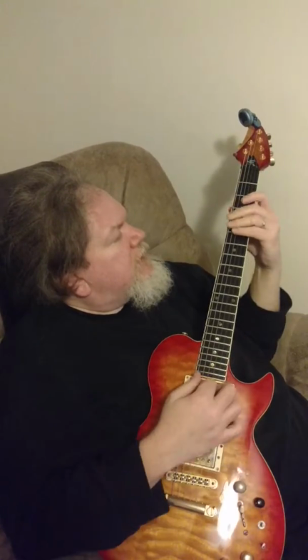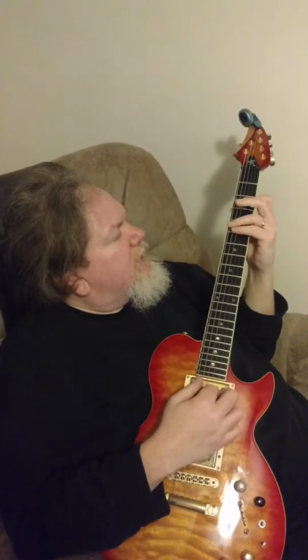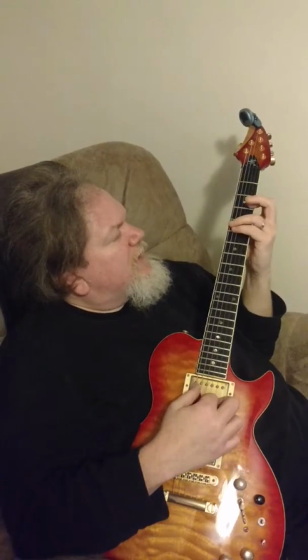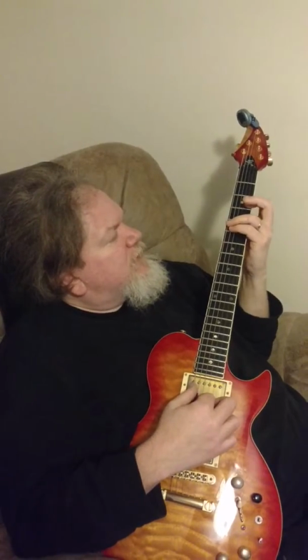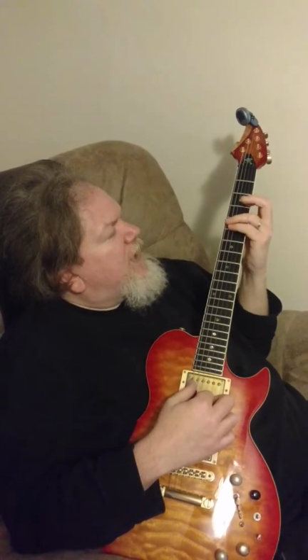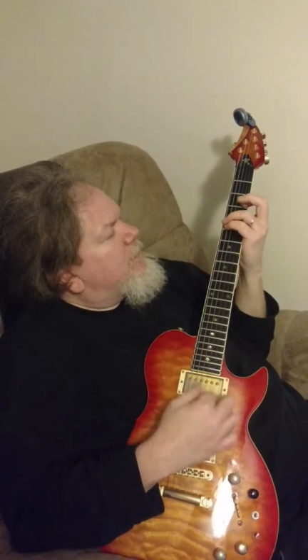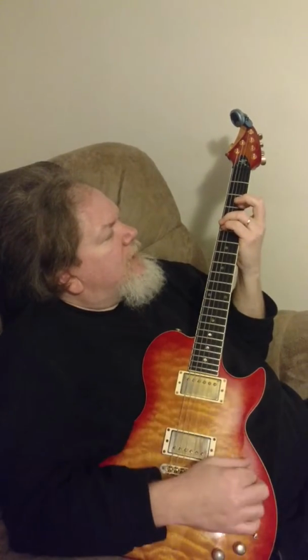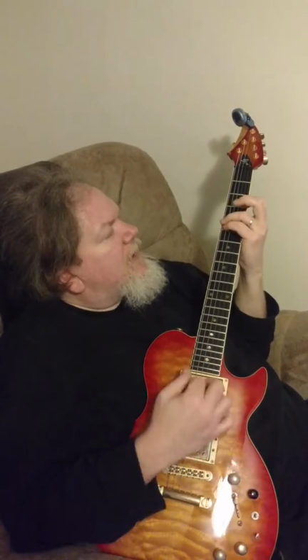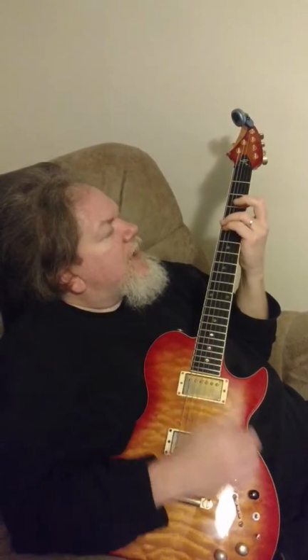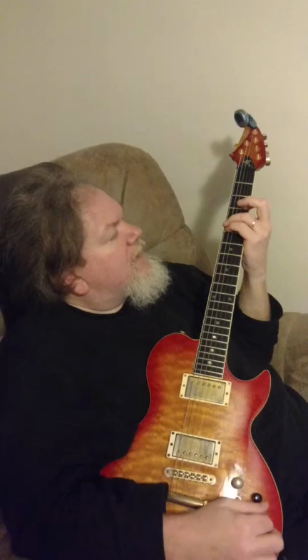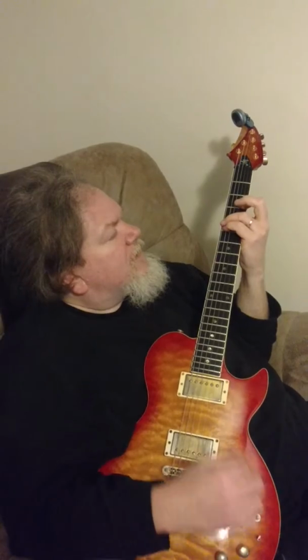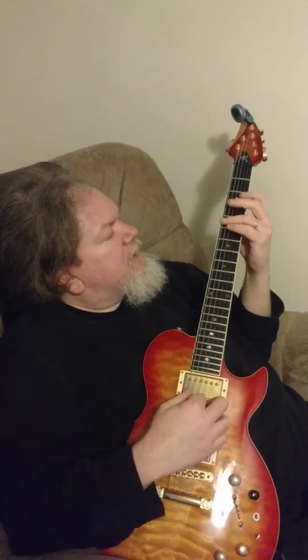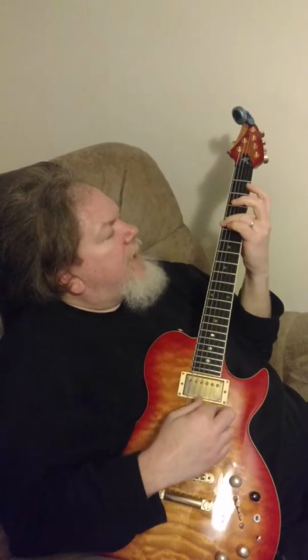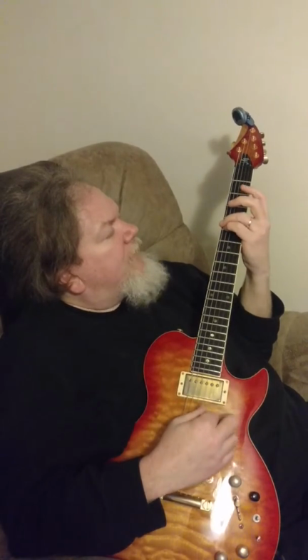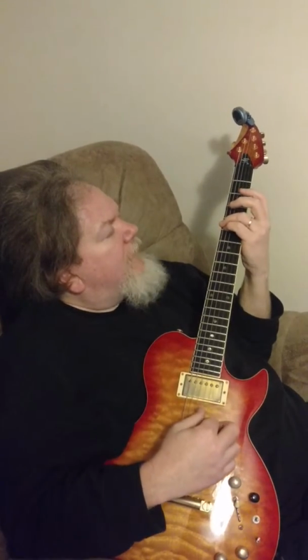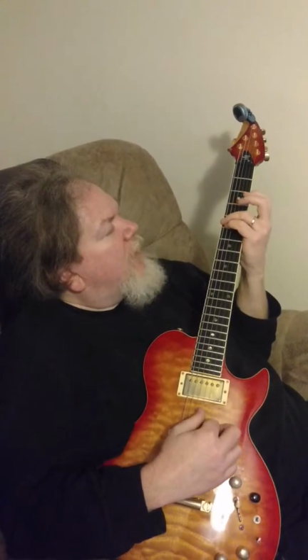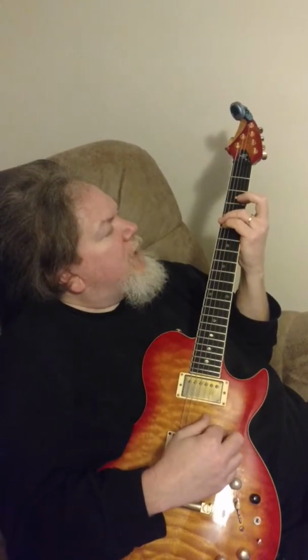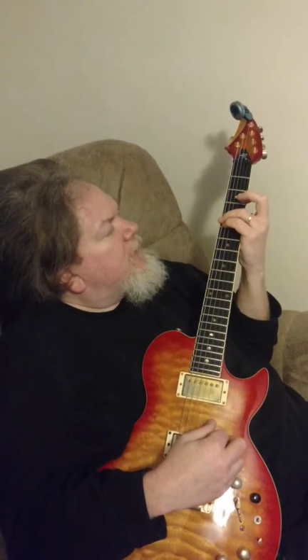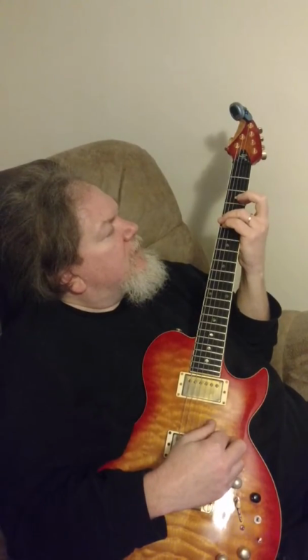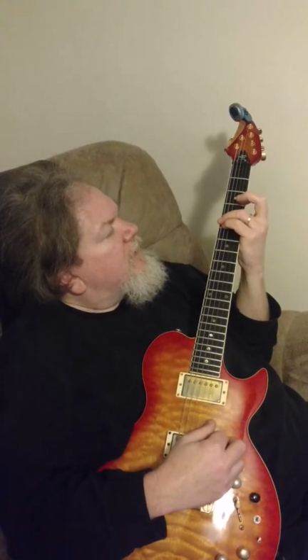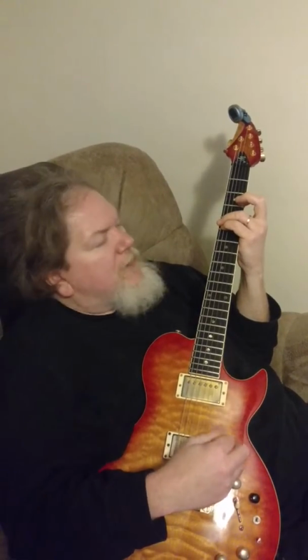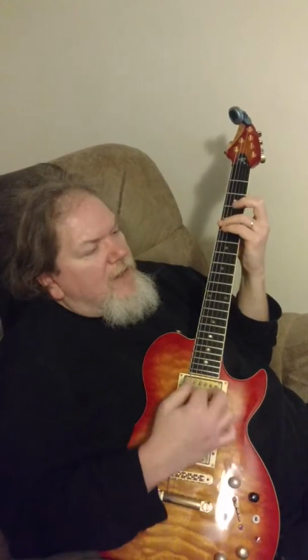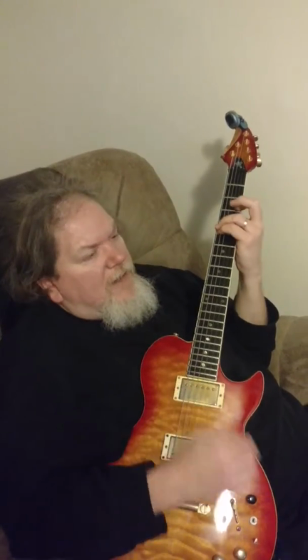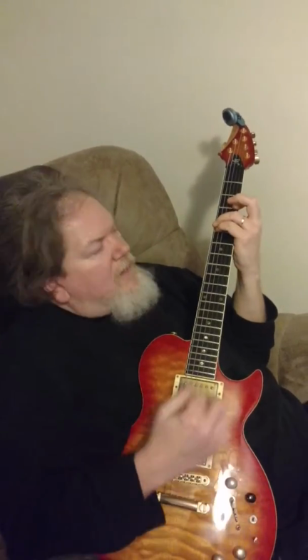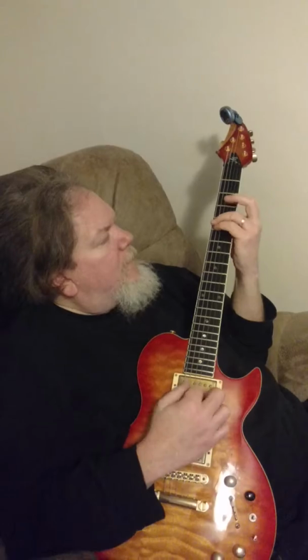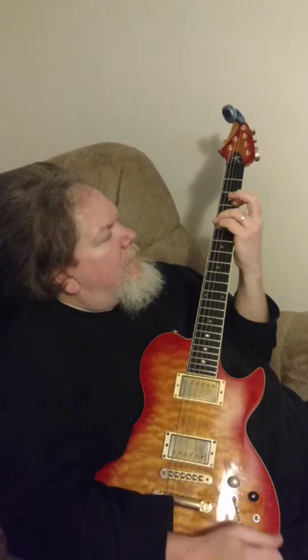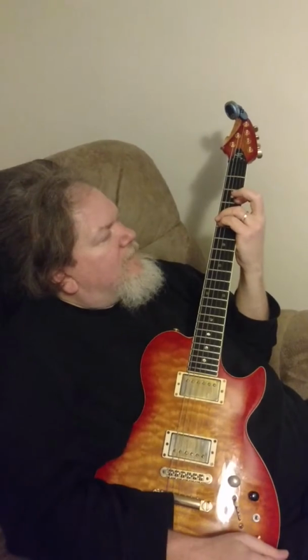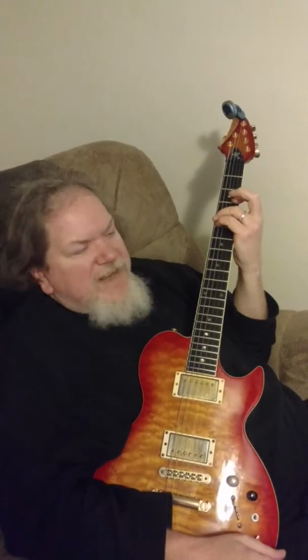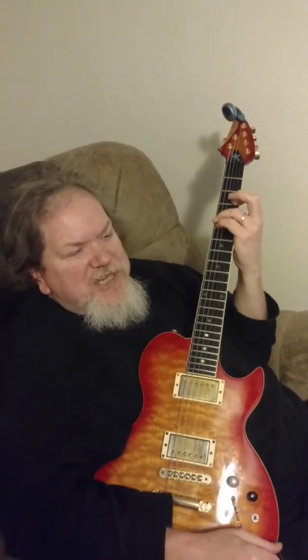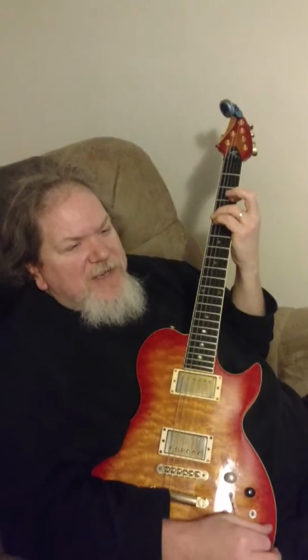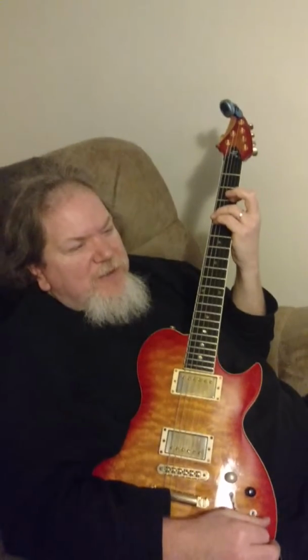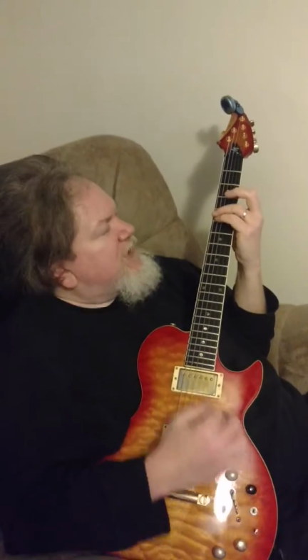And then the G chord — I like this one since we're tuned out to D. This is going to be 5-5, open, open, 3-3. That's a nice G chord in drop-D when you play G.